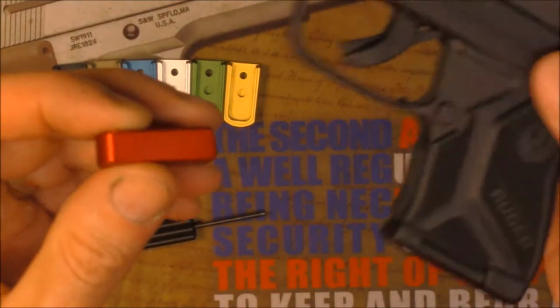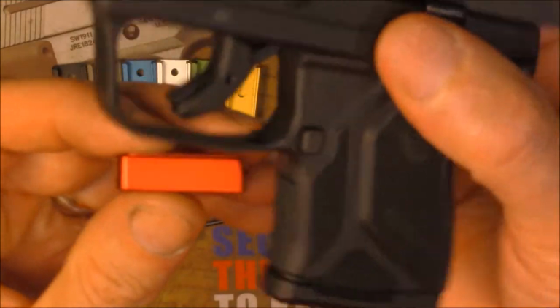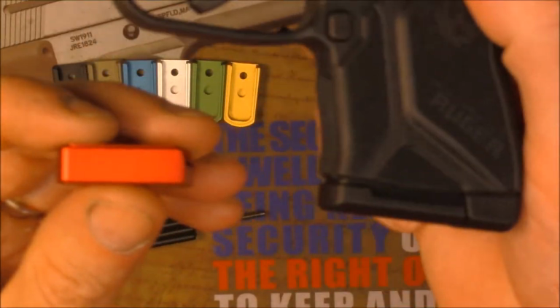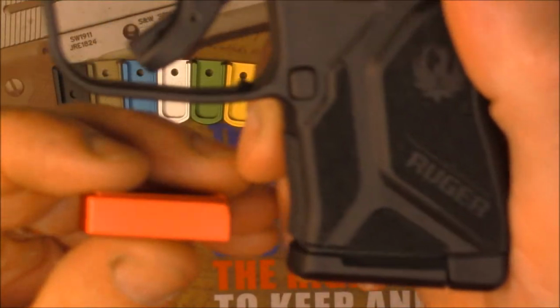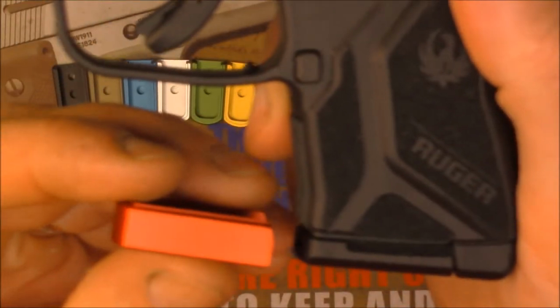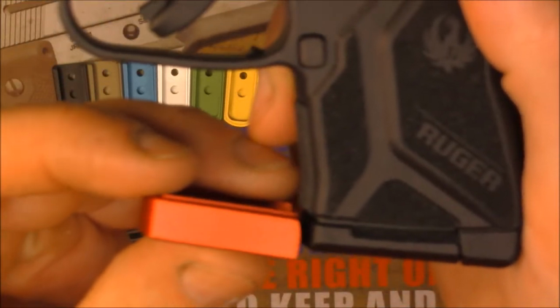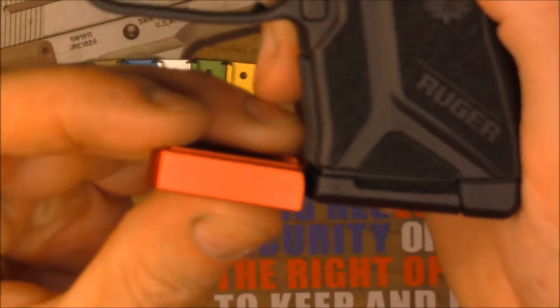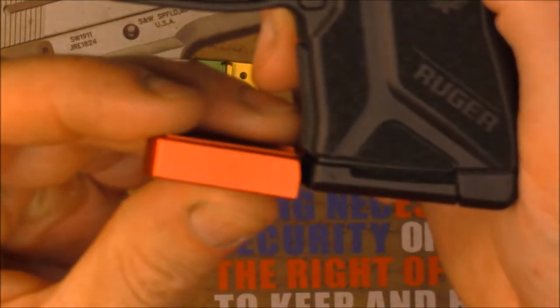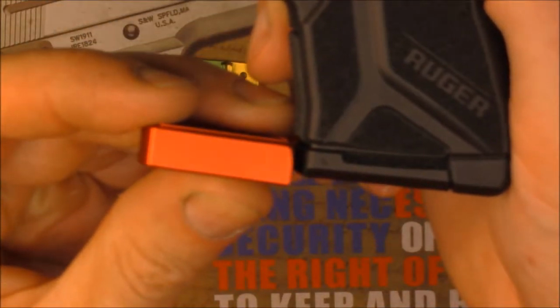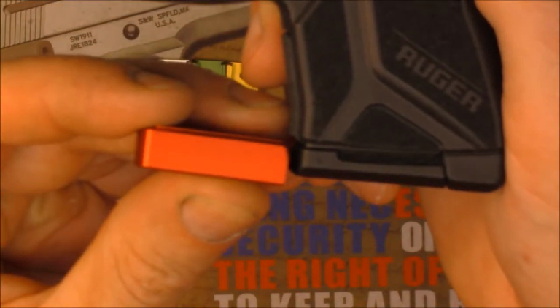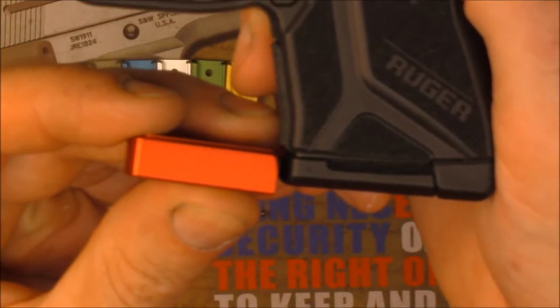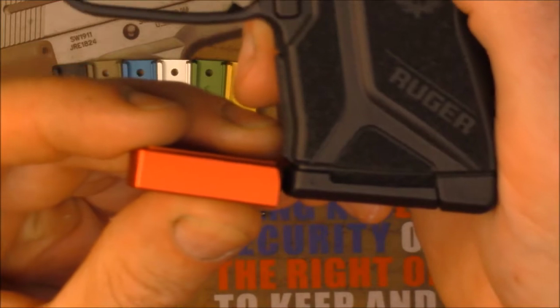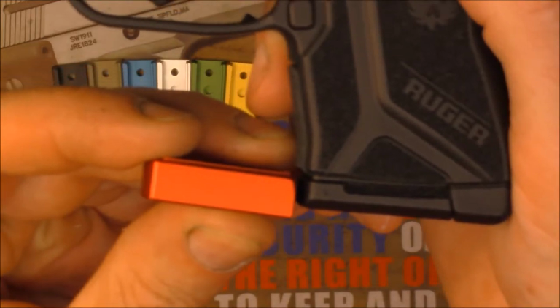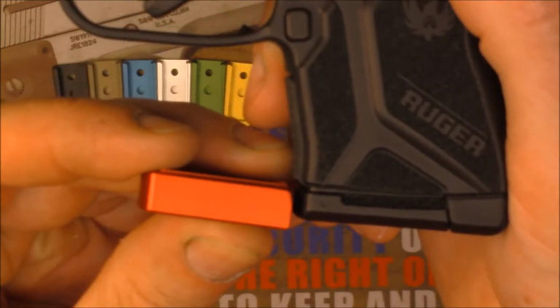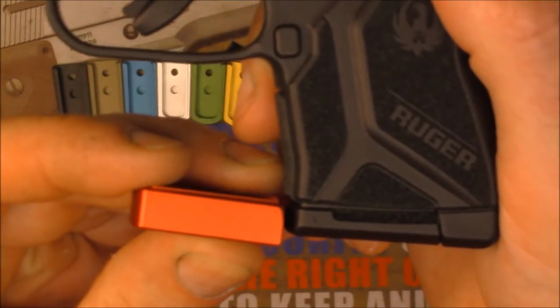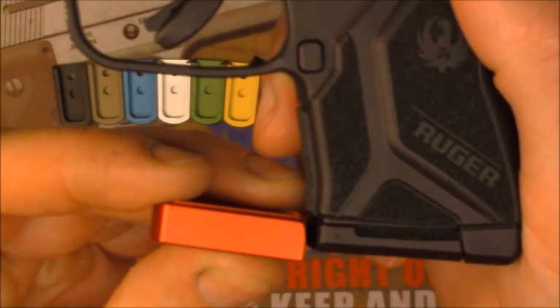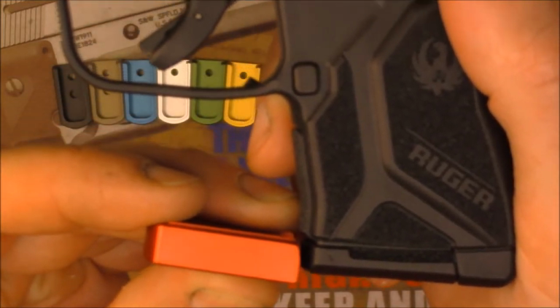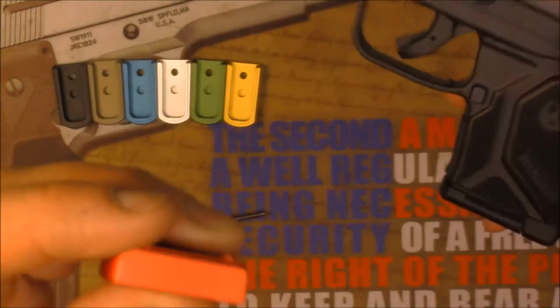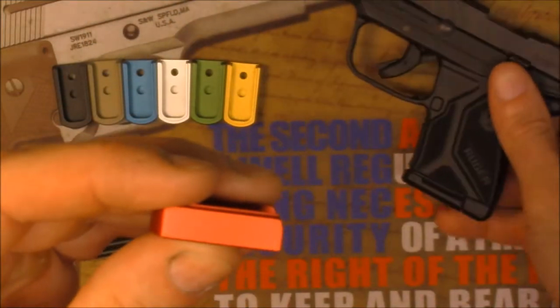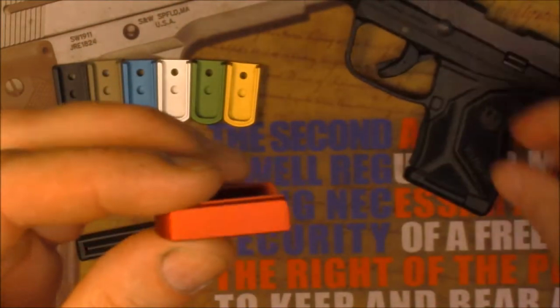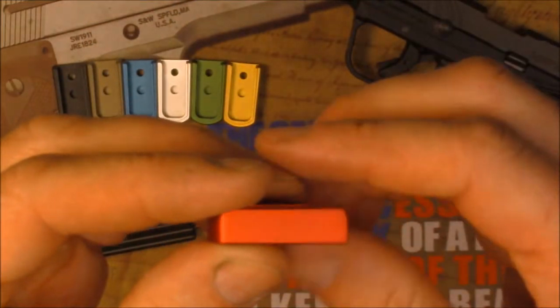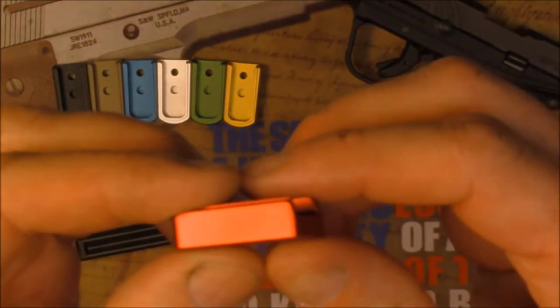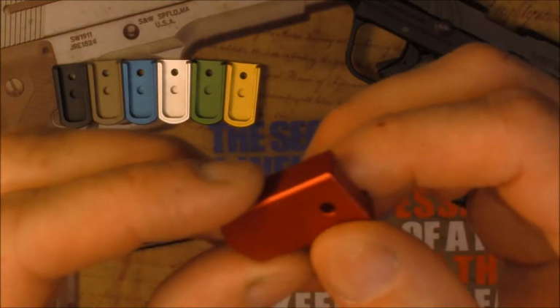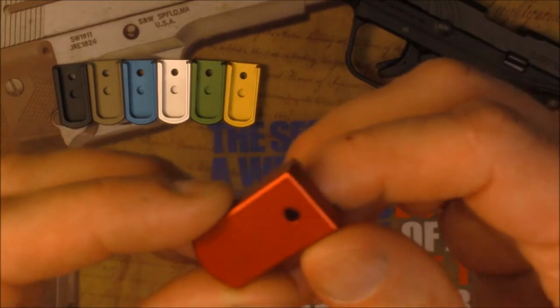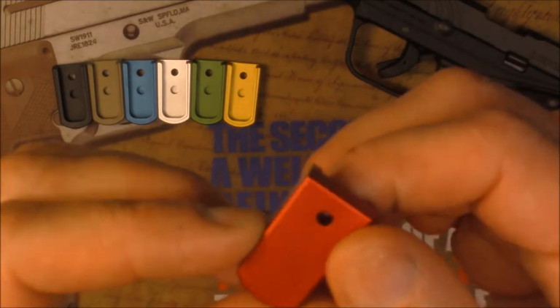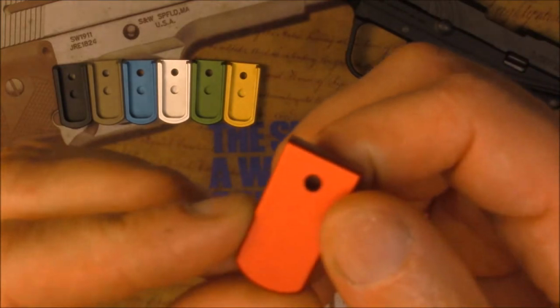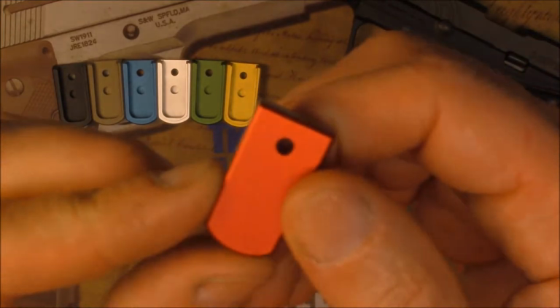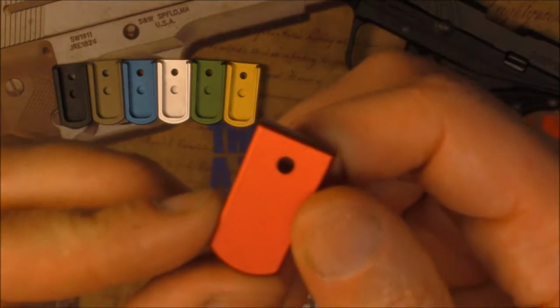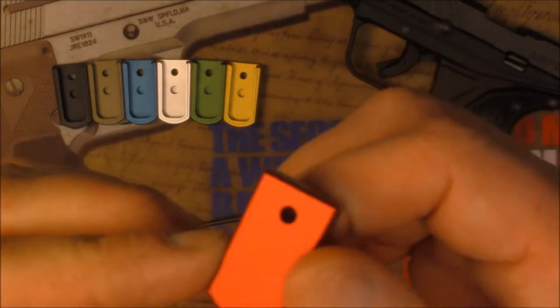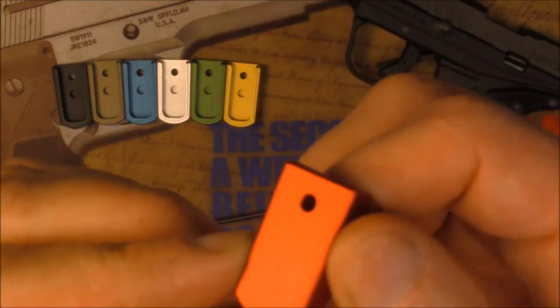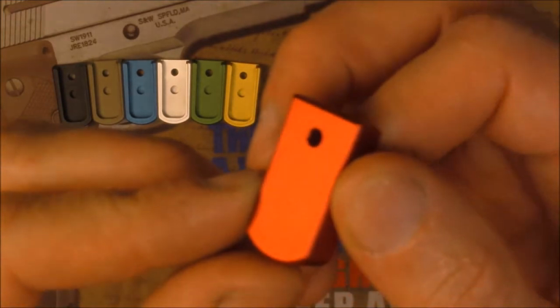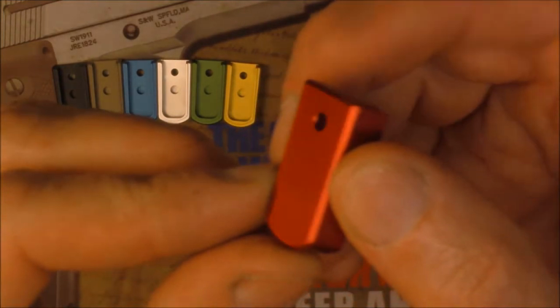So here we have the stock plate, and here's the NDZ plate, so you can see the thickness. It's a little thicker, has a little more meat, nothing really notable in this case. But the cool thing about this is: one, it's not plastic — it's made out of billet aluminum.